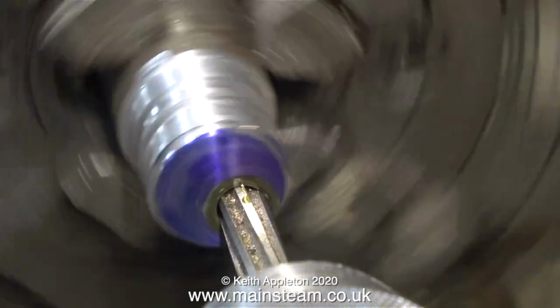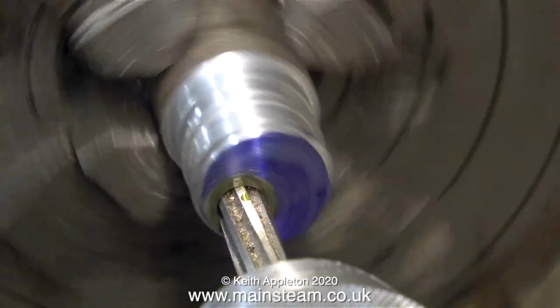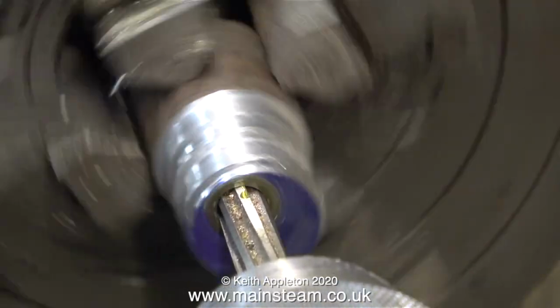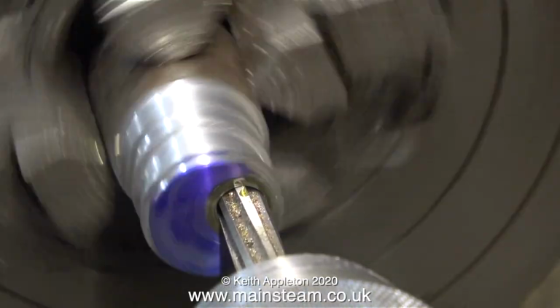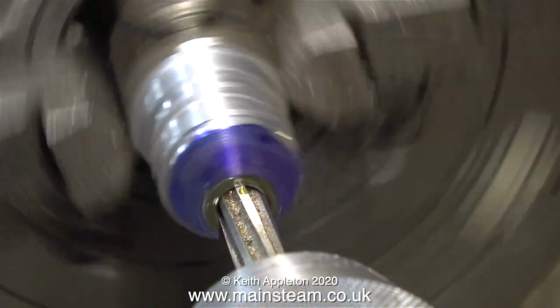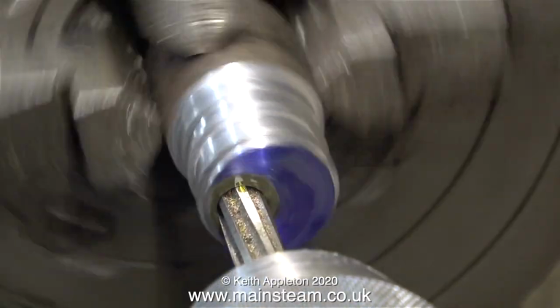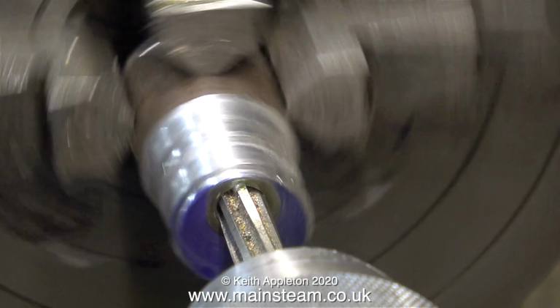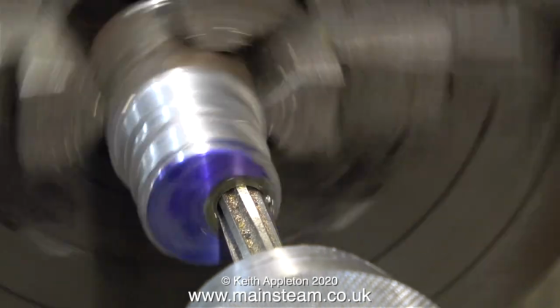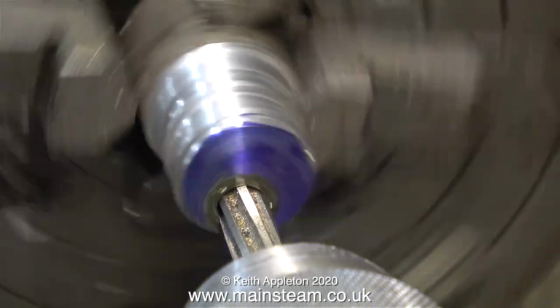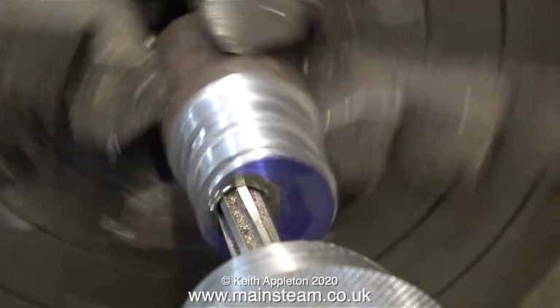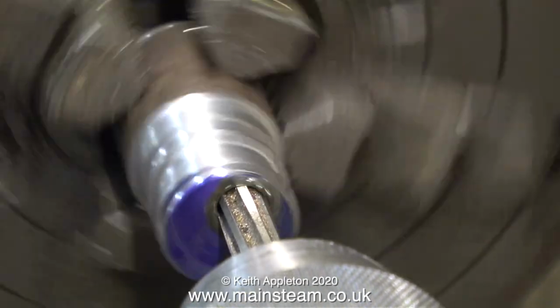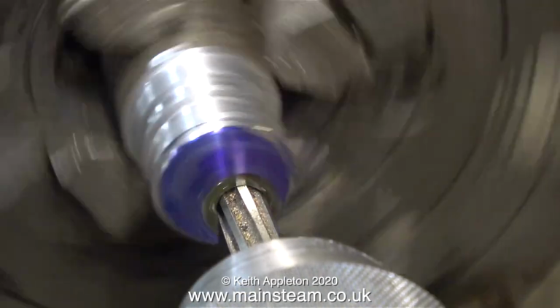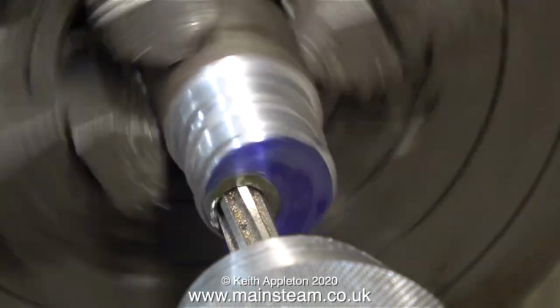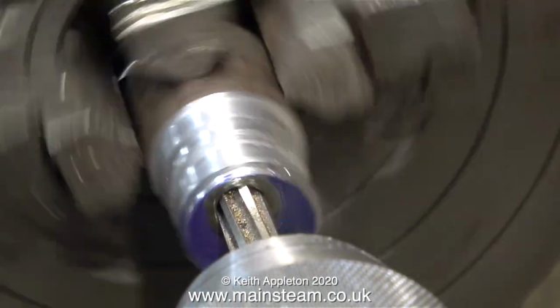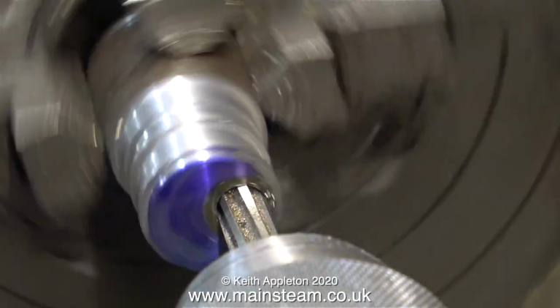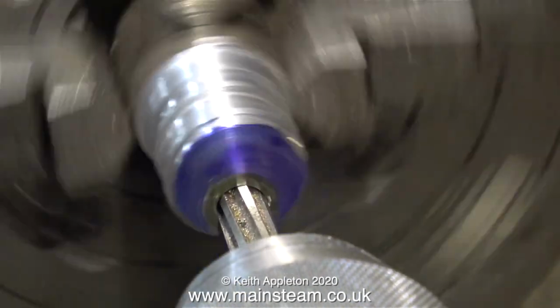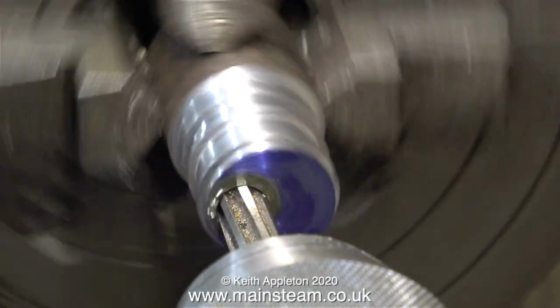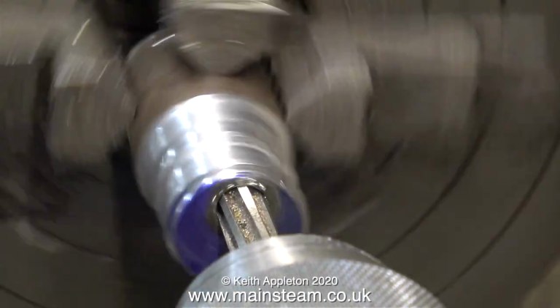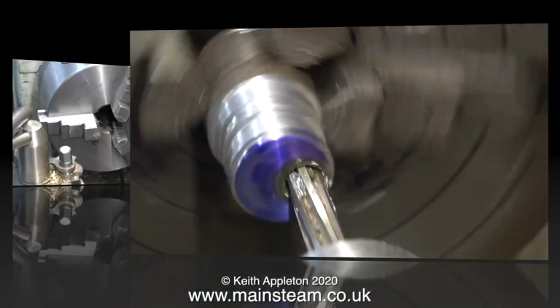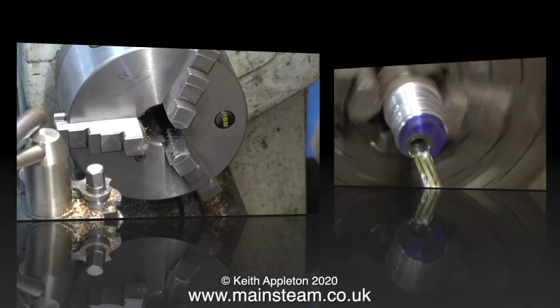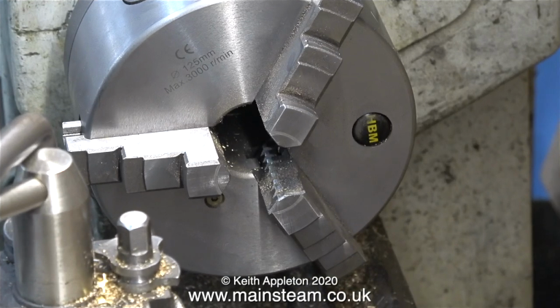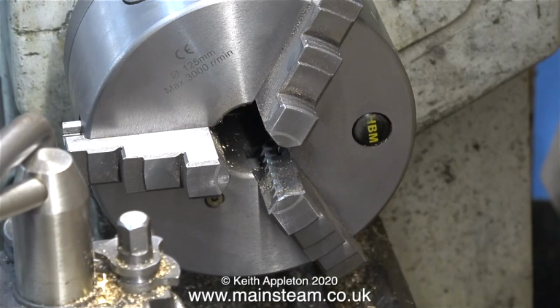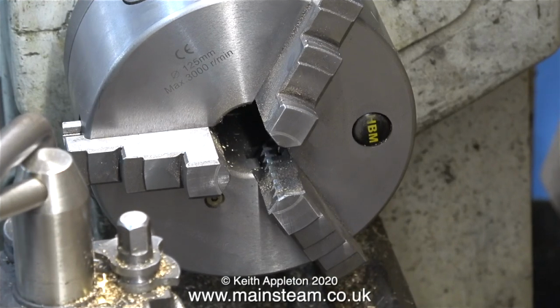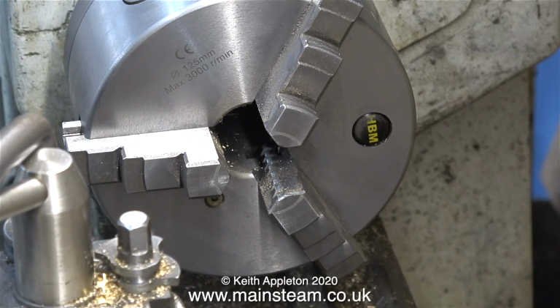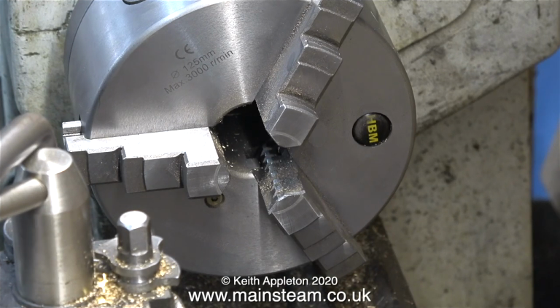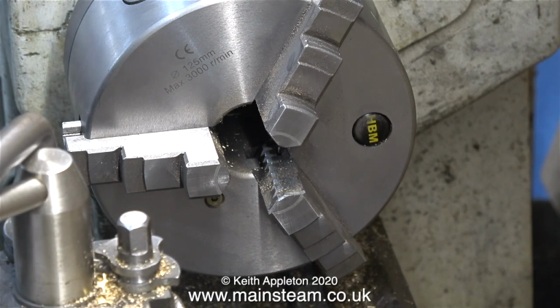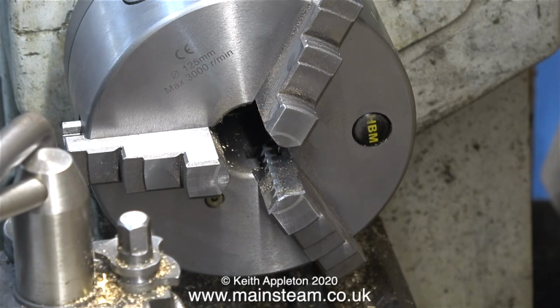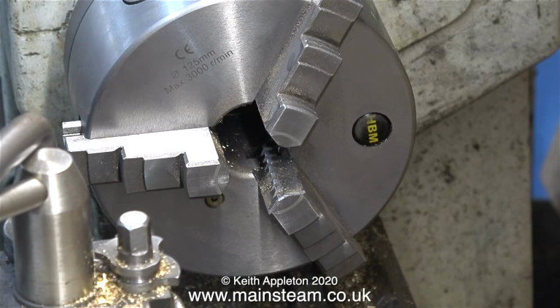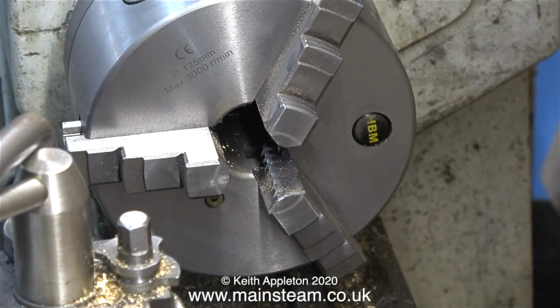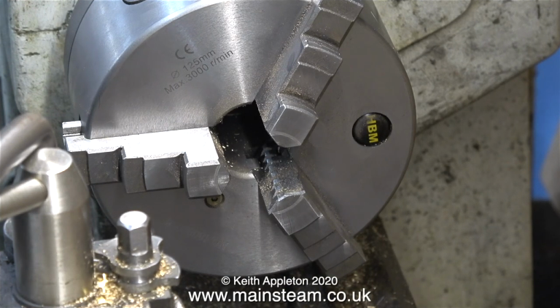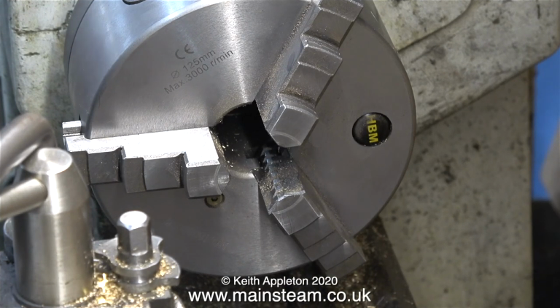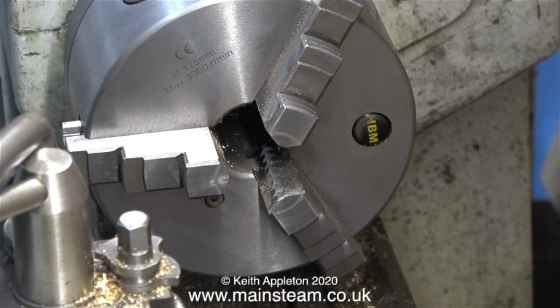When reaming it's important to go slowly — if you go too fast the hole's likely to be oversized, and I don't want that. And that's it for the four-jaw work, so I'll refit my three-jaw self-centring chuck.